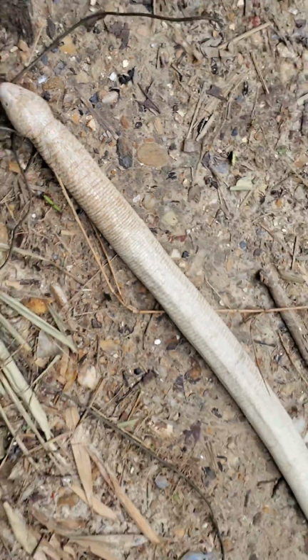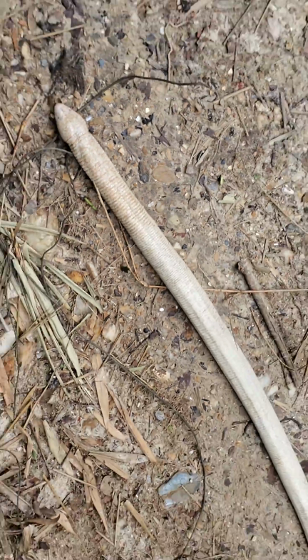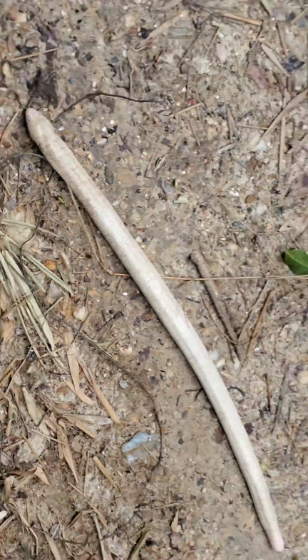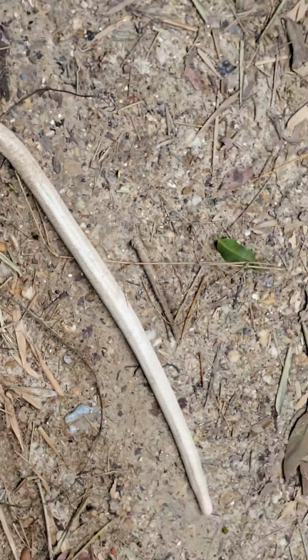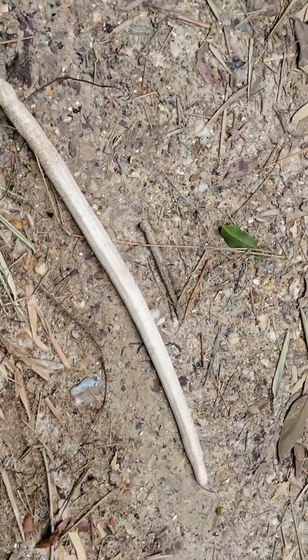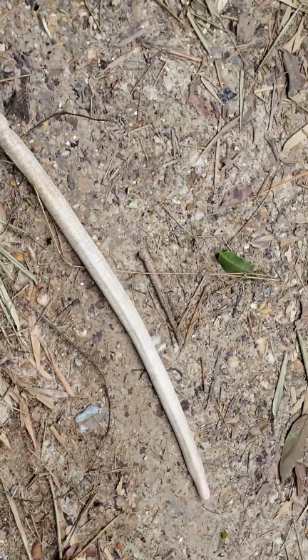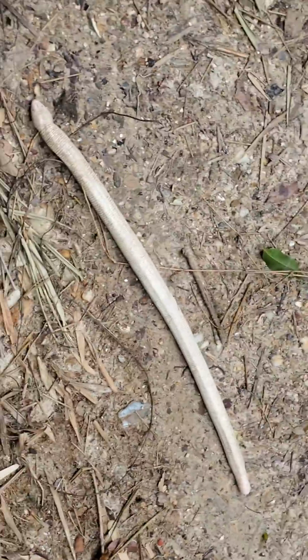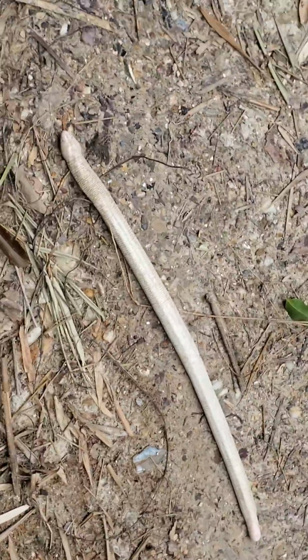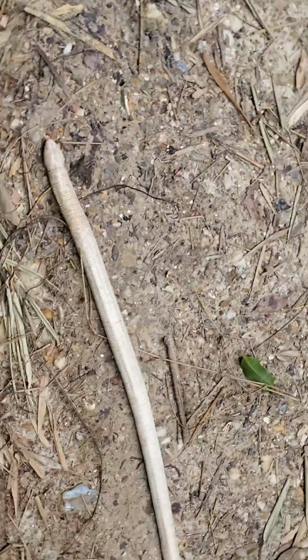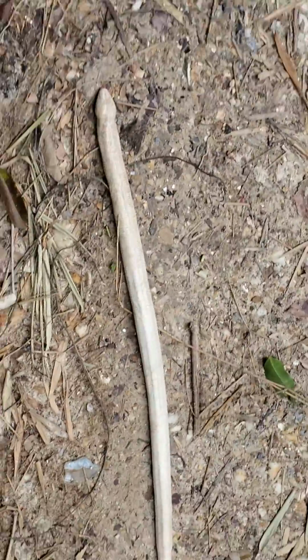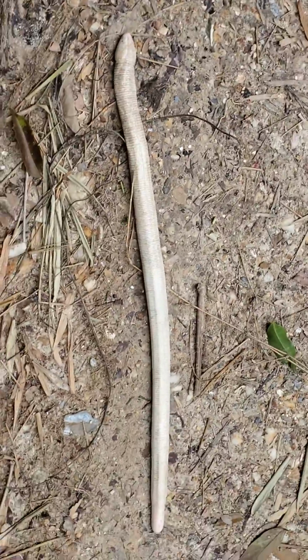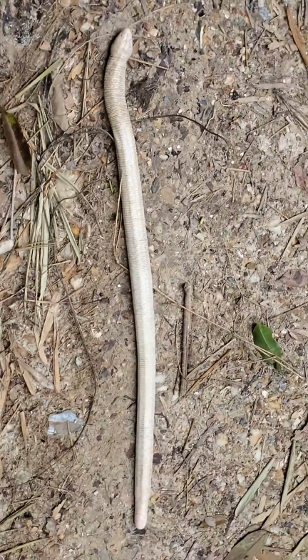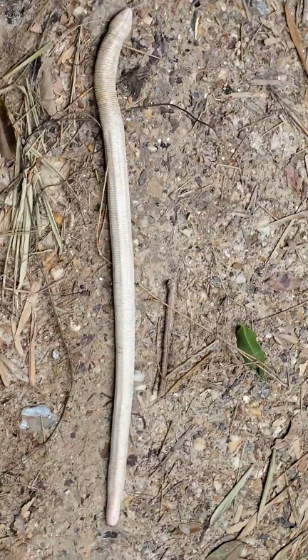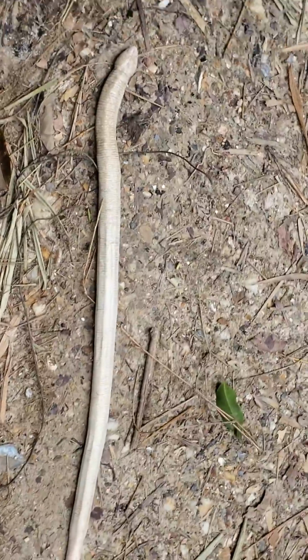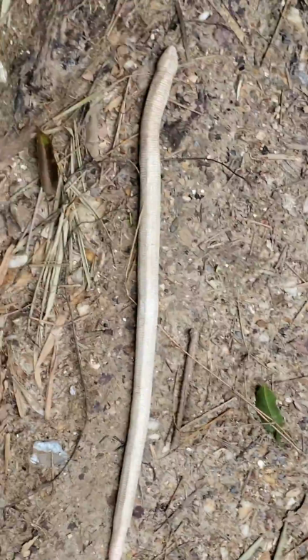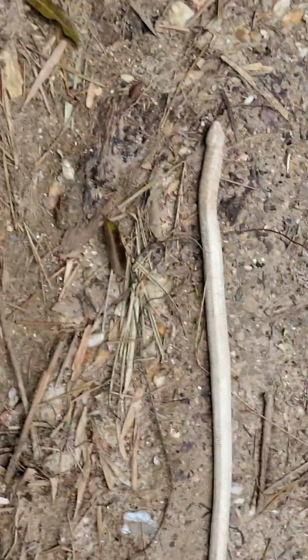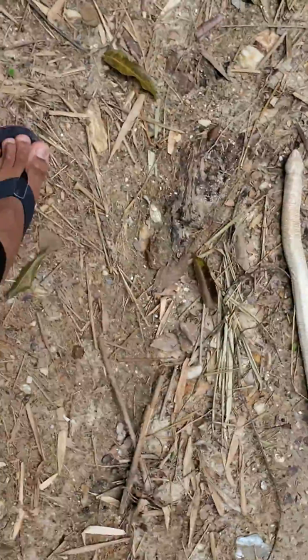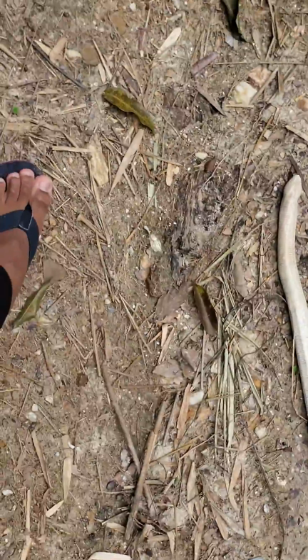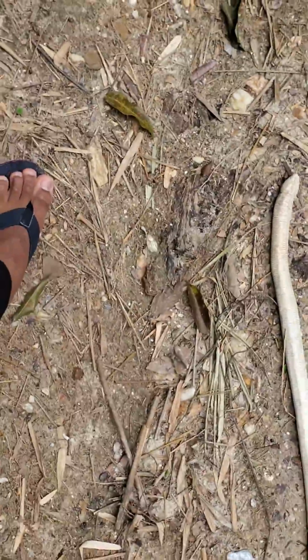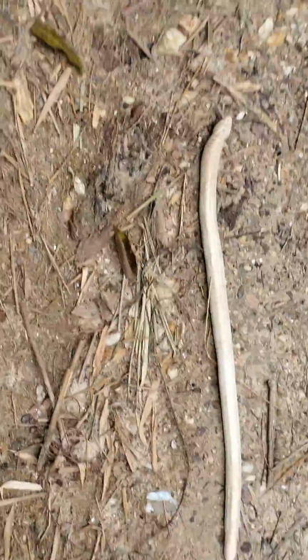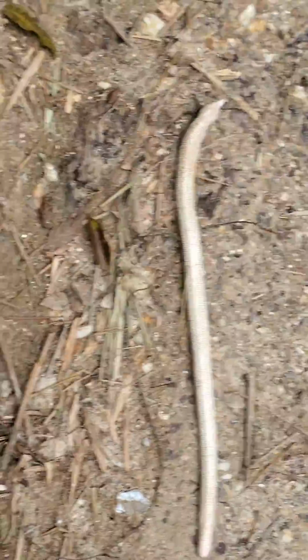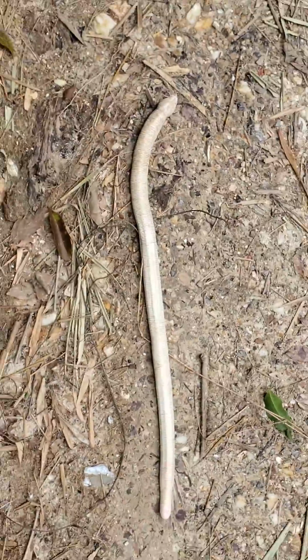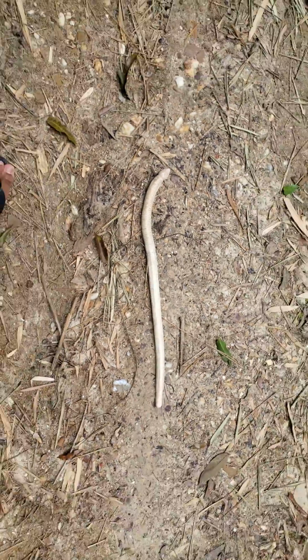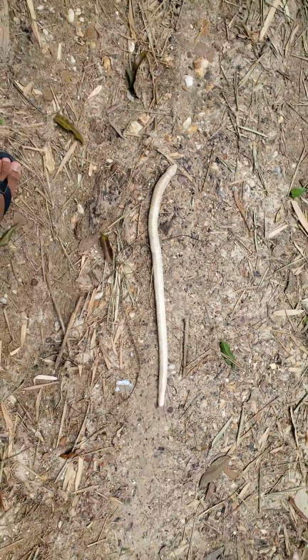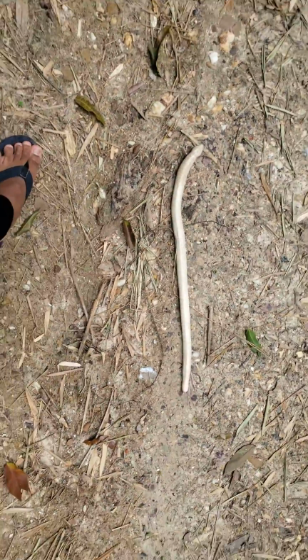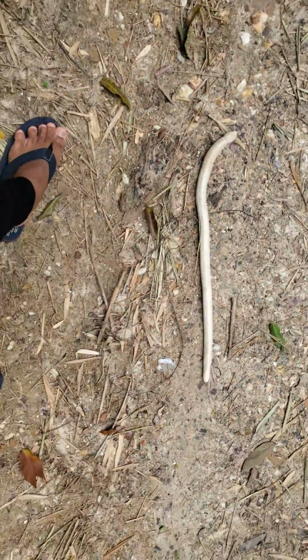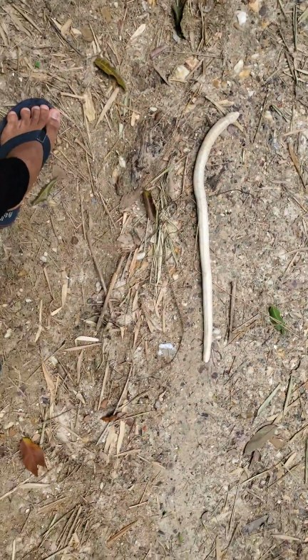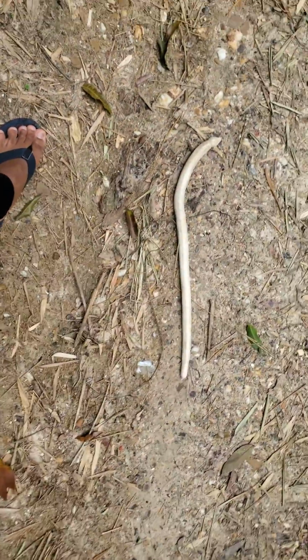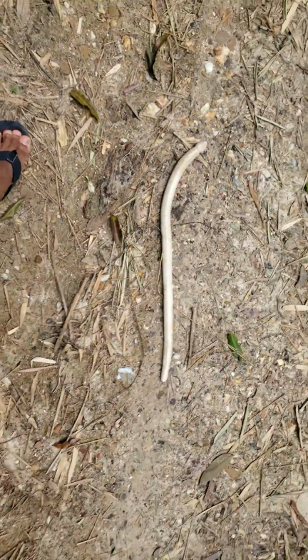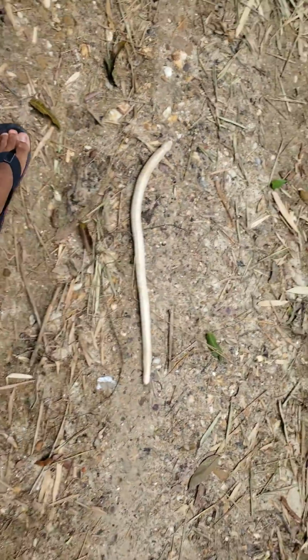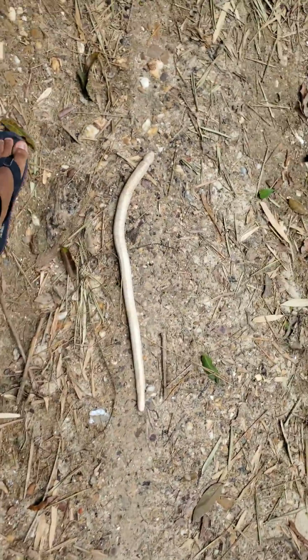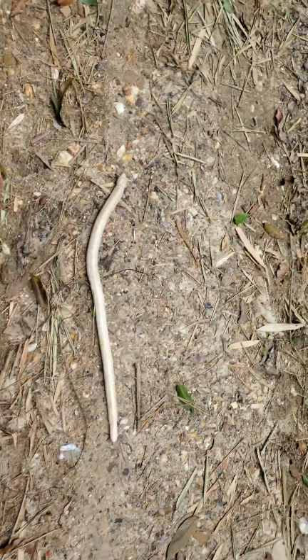So interesting. This is probably about two feet in length, maybe a little more.